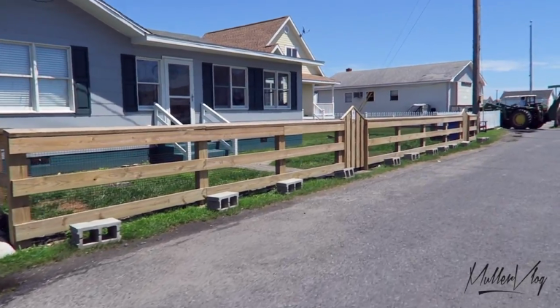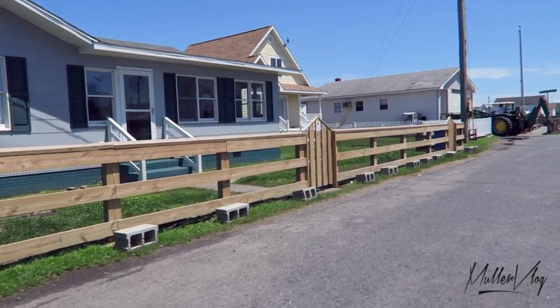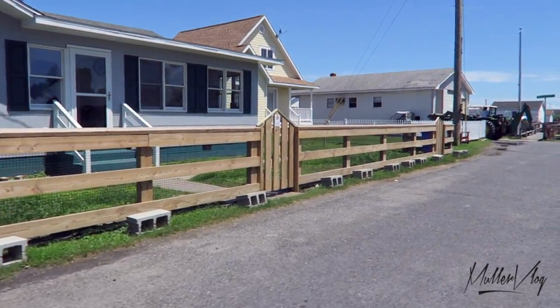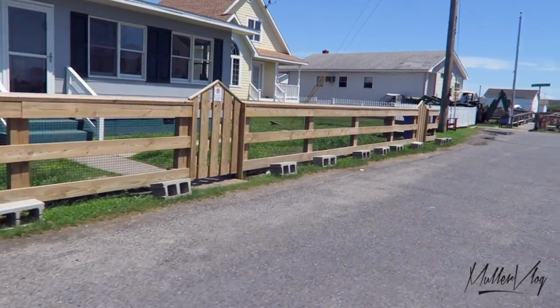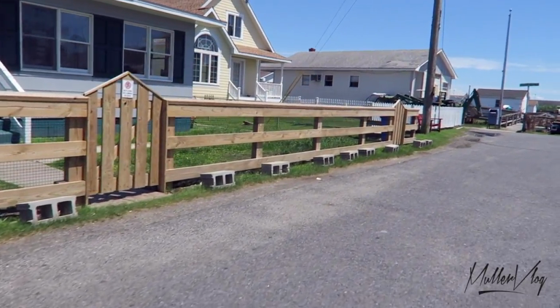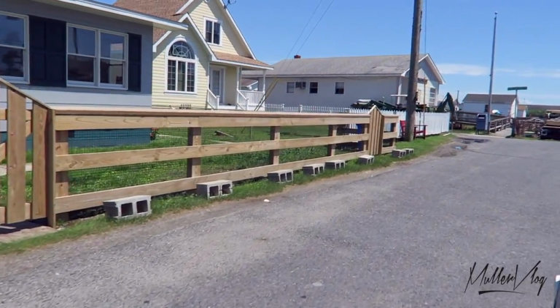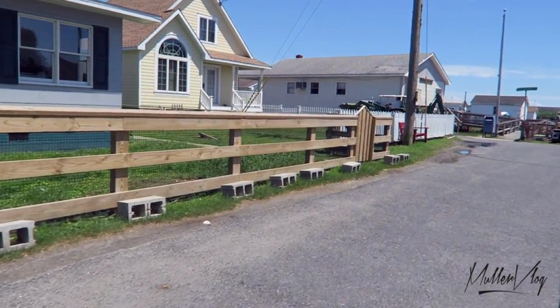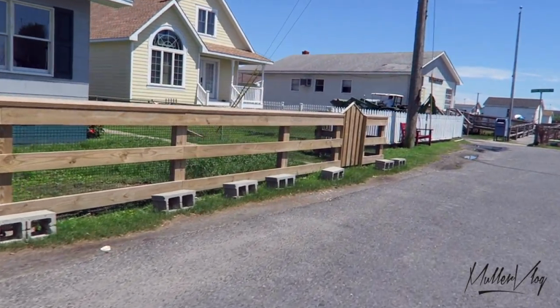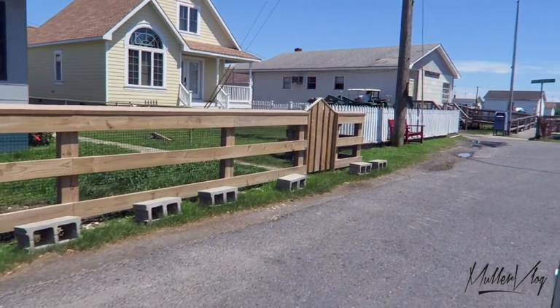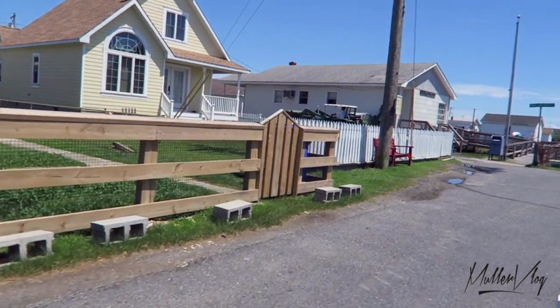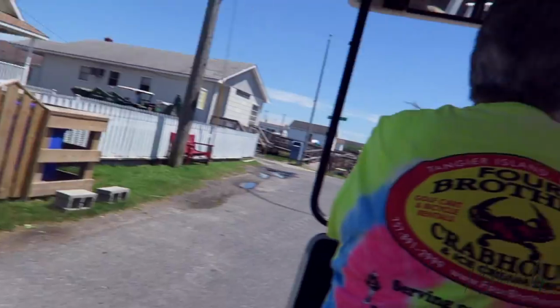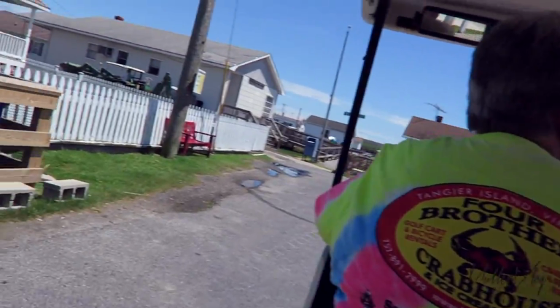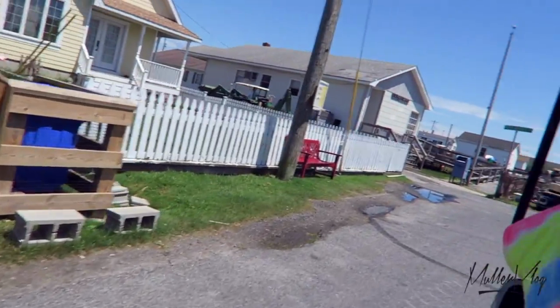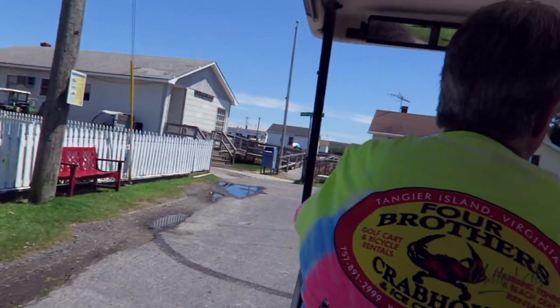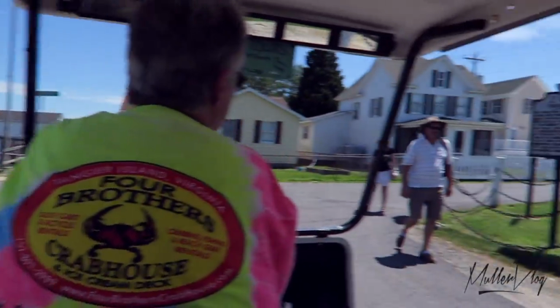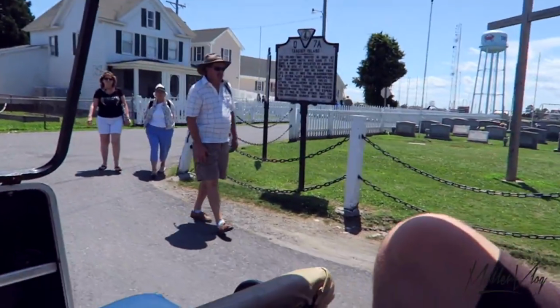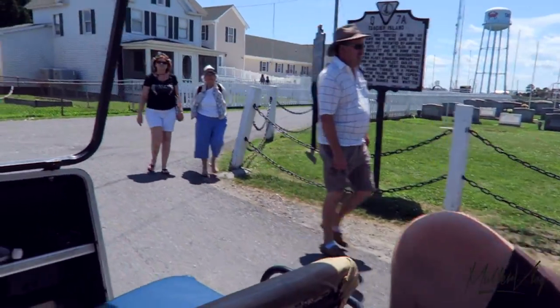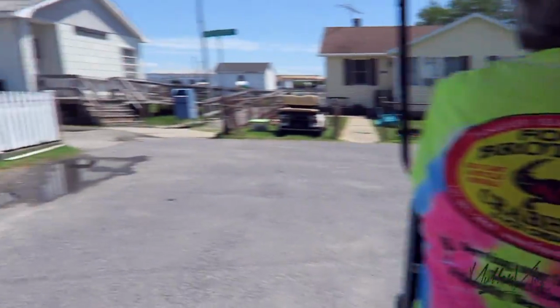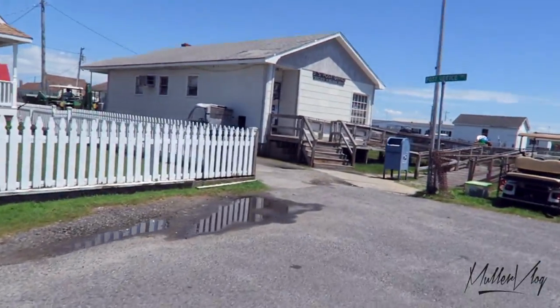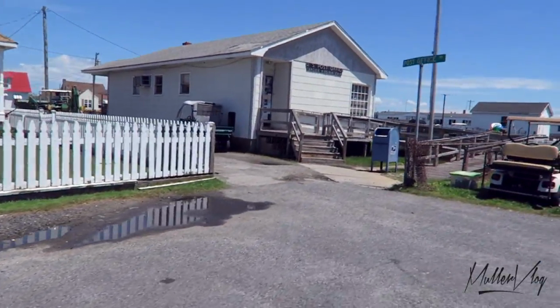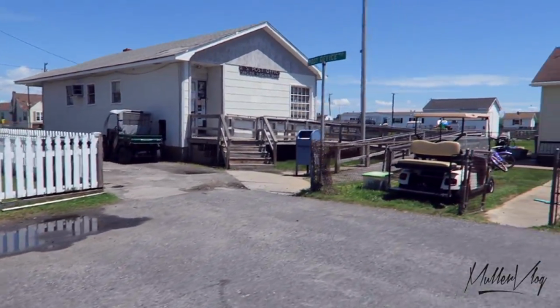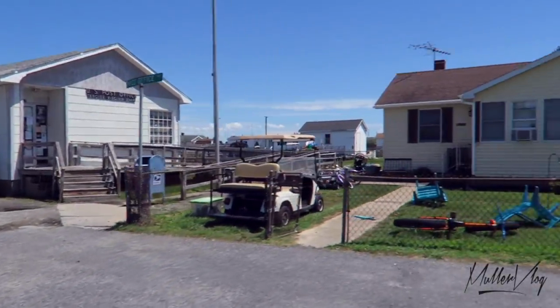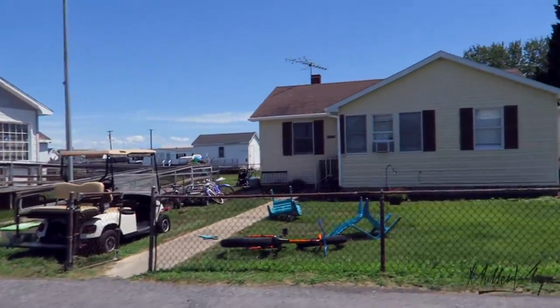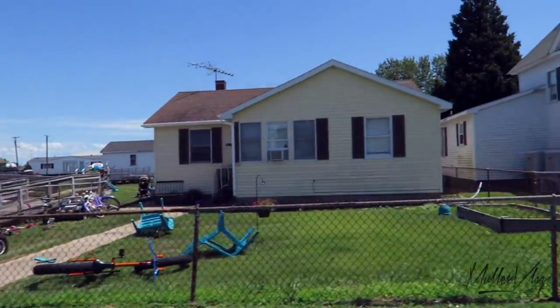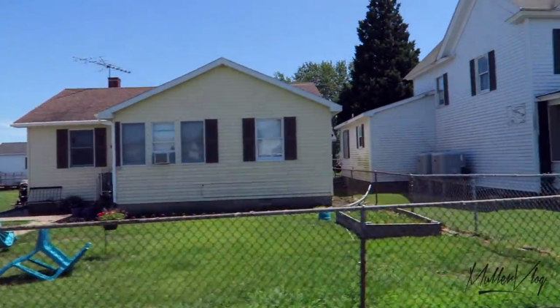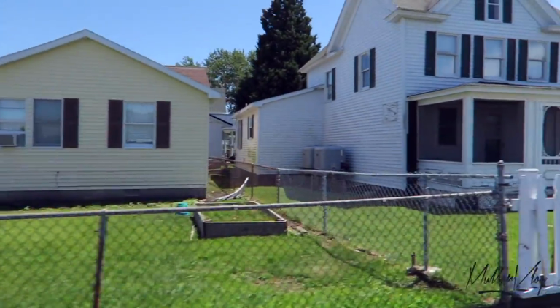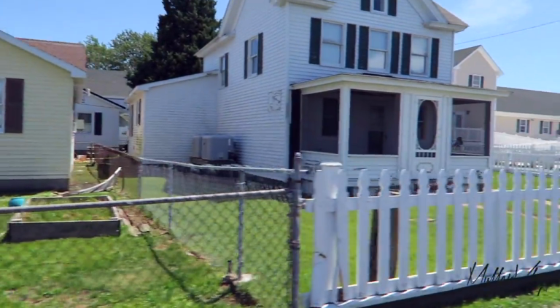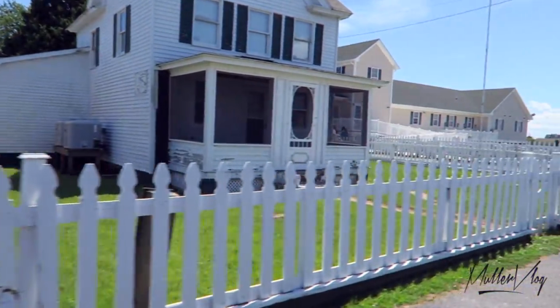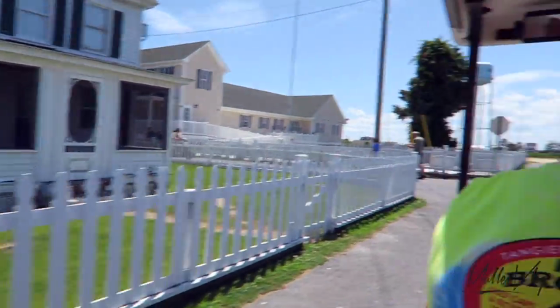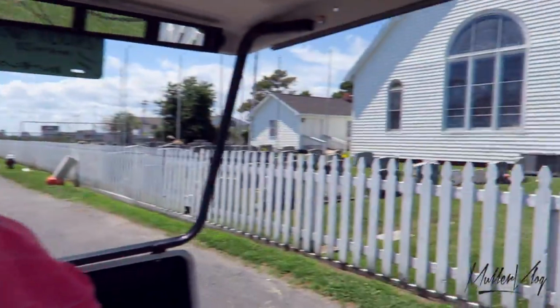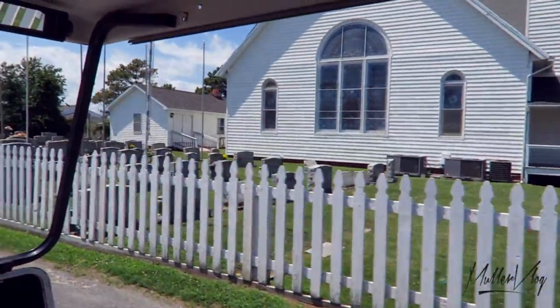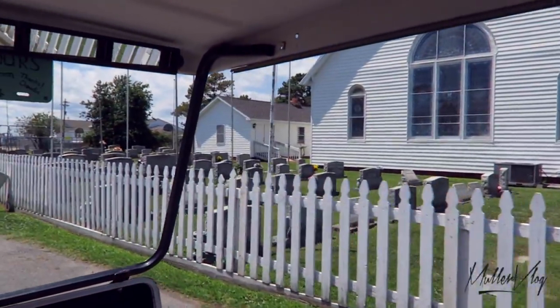The church is open today if you want to slip in there later and look around. On the corner to the left is our post office. We get our mail six days a week by boat. Our mail boat also takes passengers and freight items.